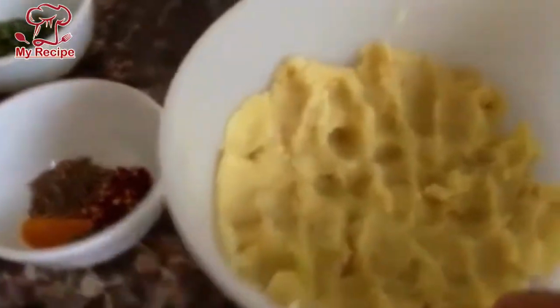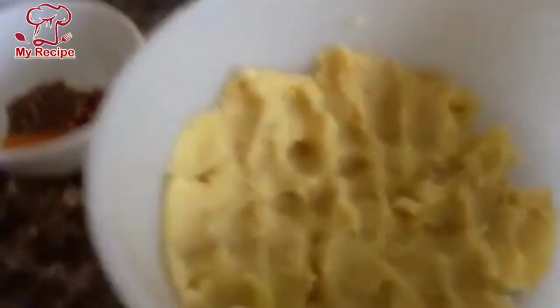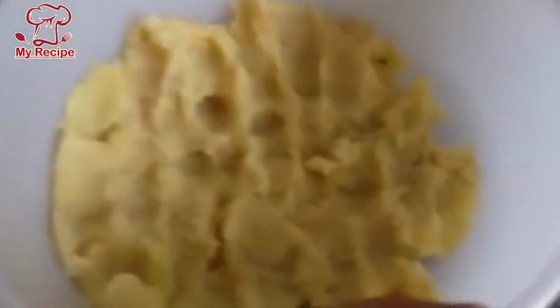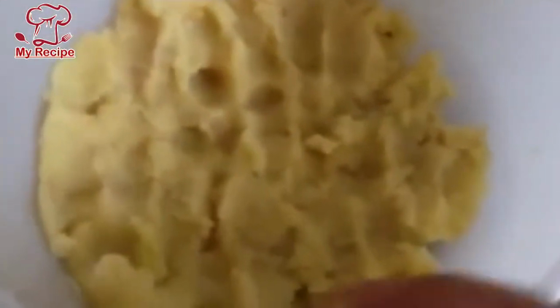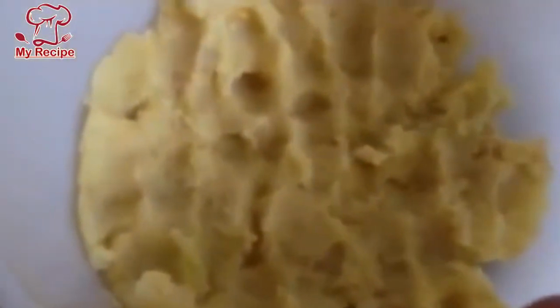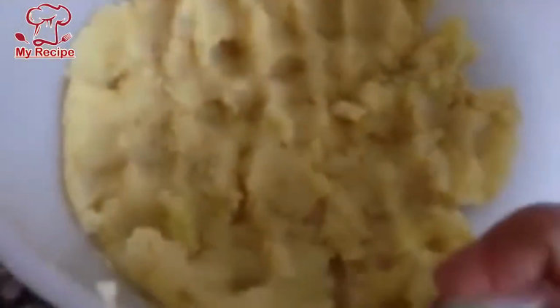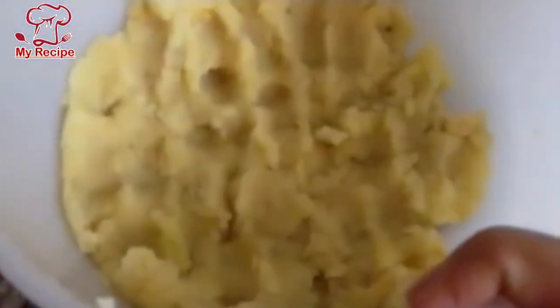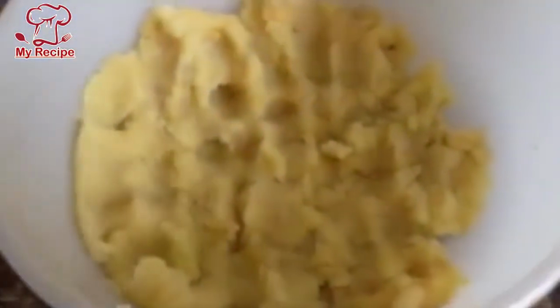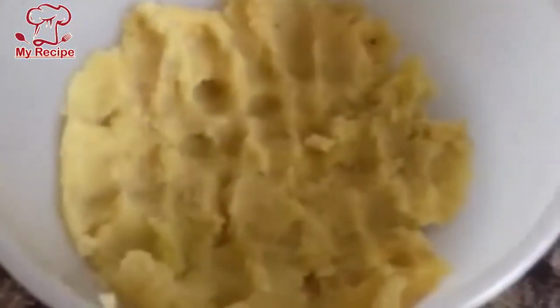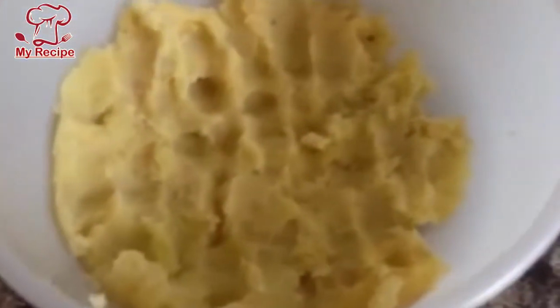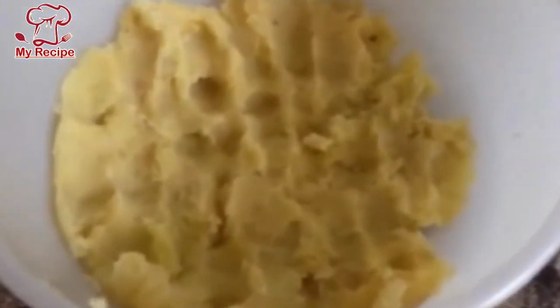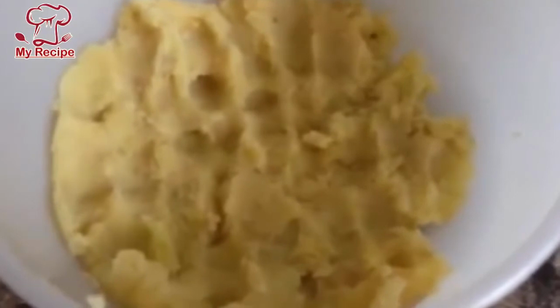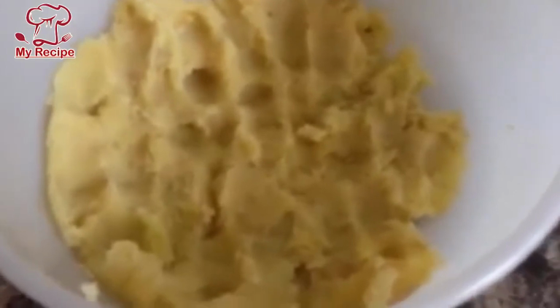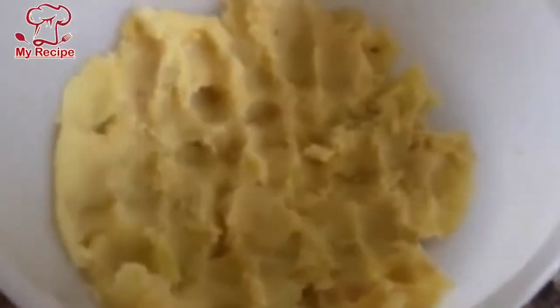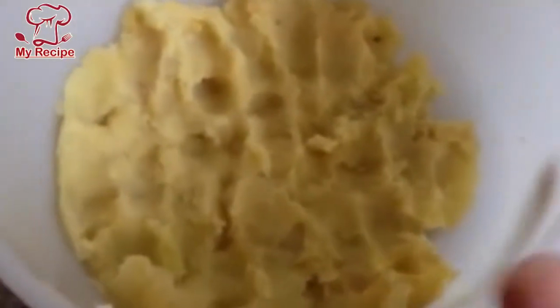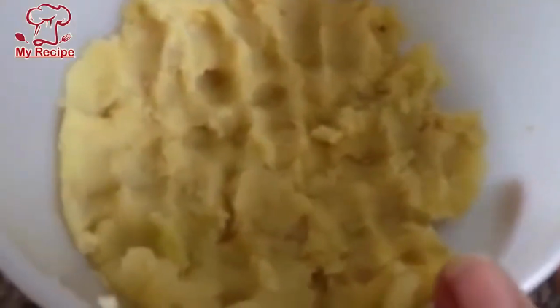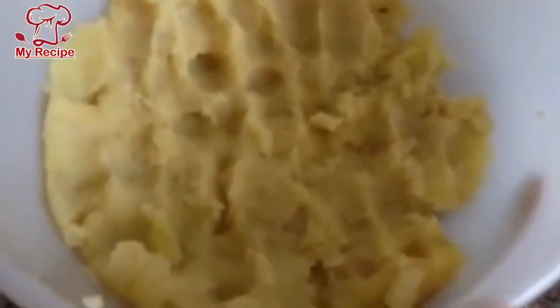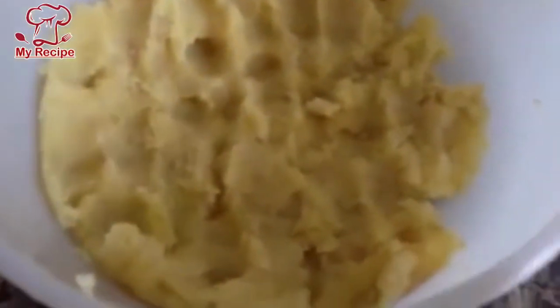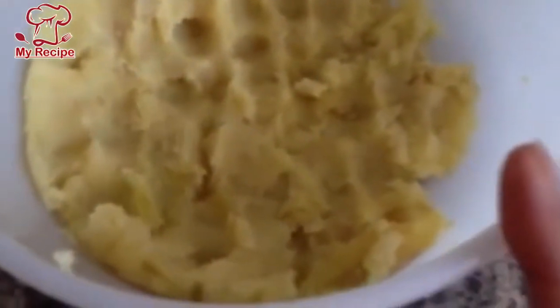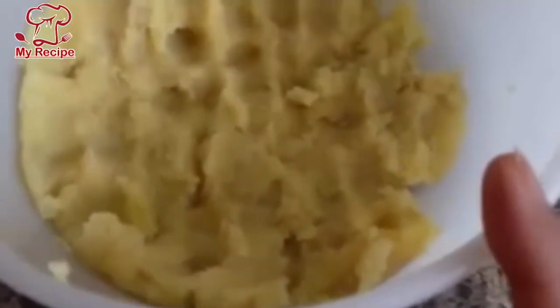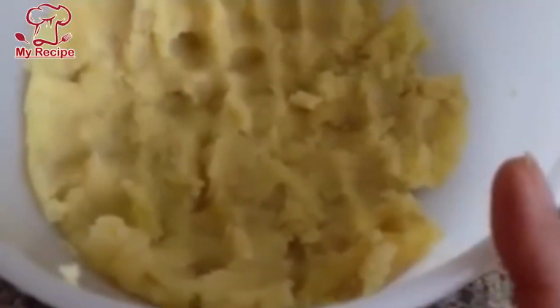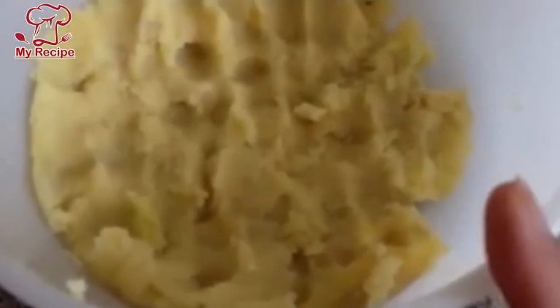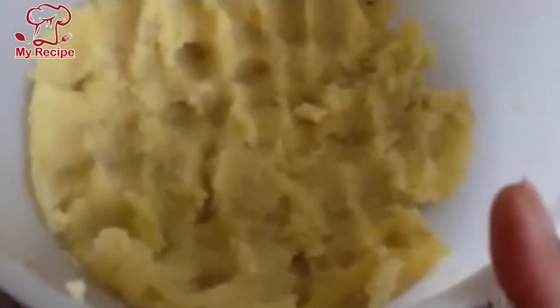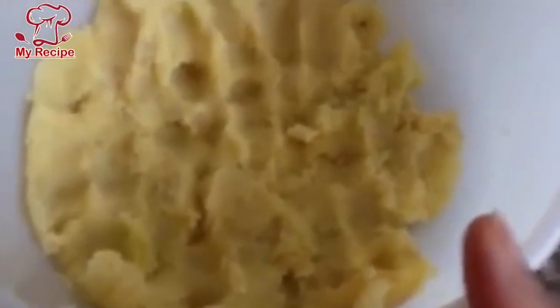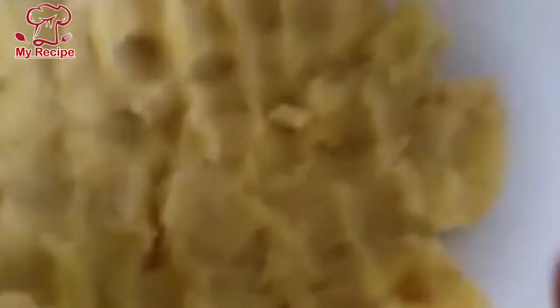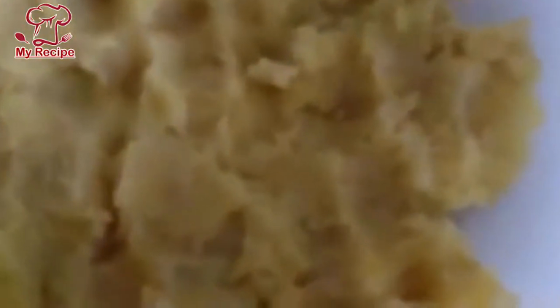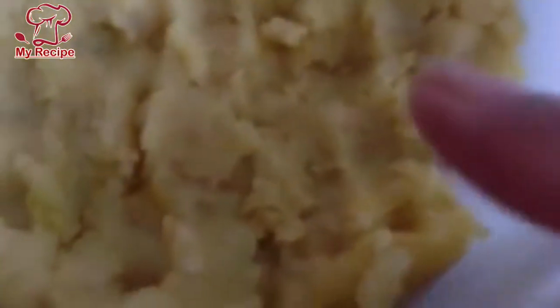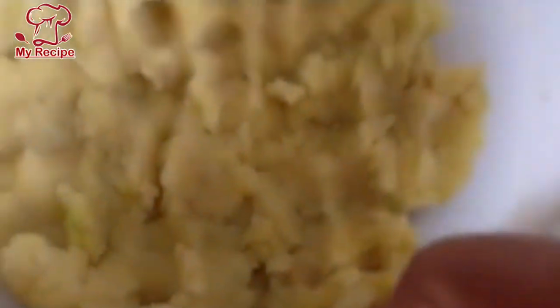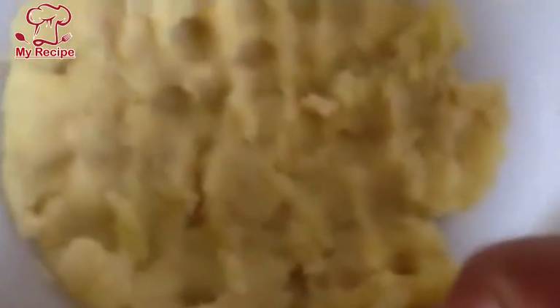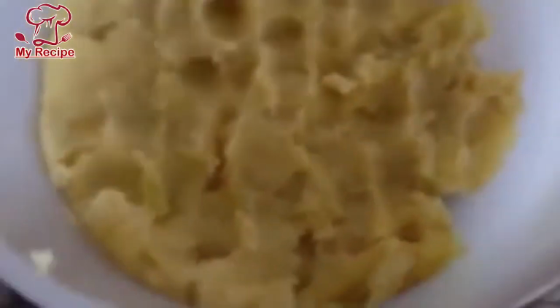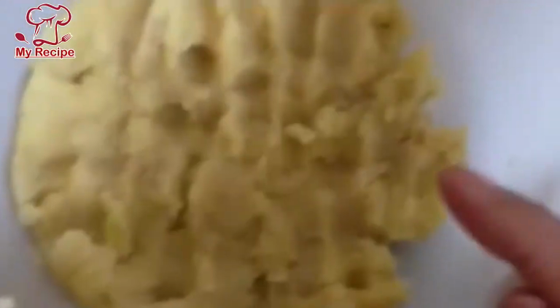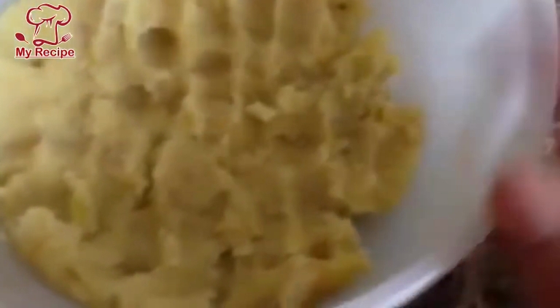First of all, I bought two potatoes. I took 8-10 minutes to cook the potatoes — you can see that they will be soft. Then you will mash them.